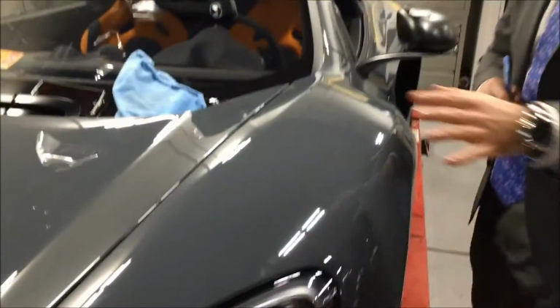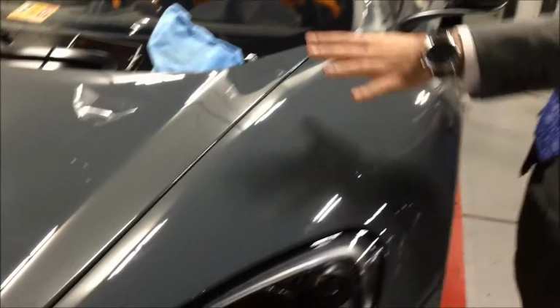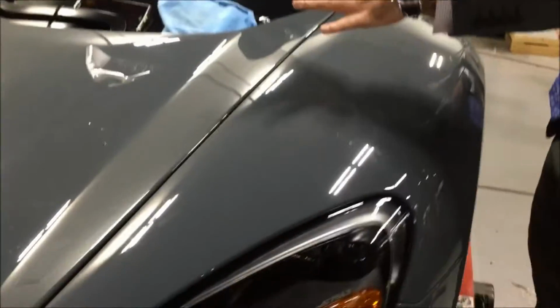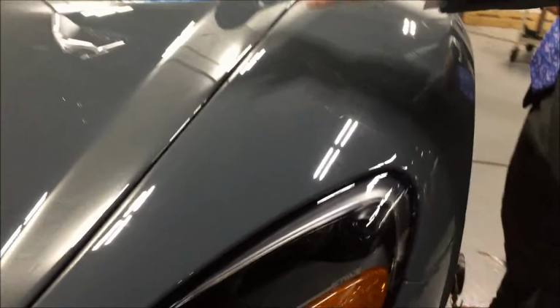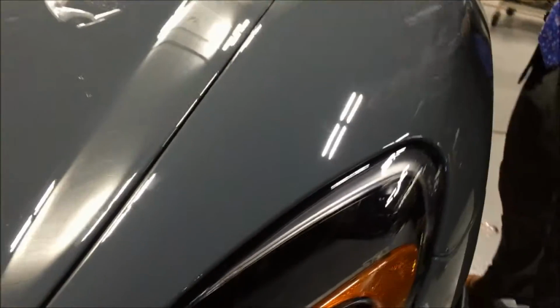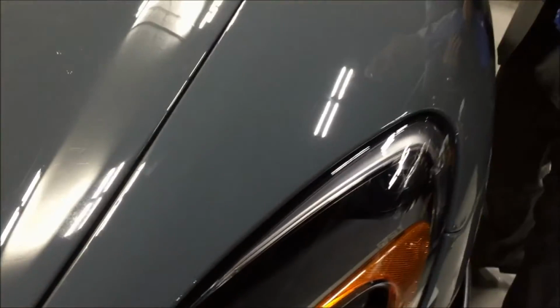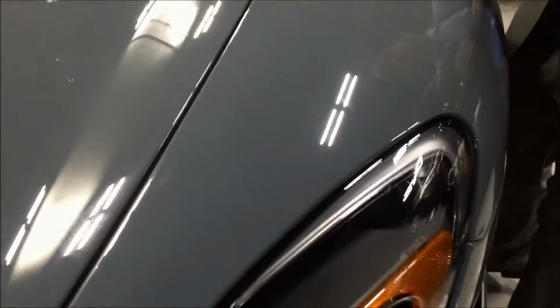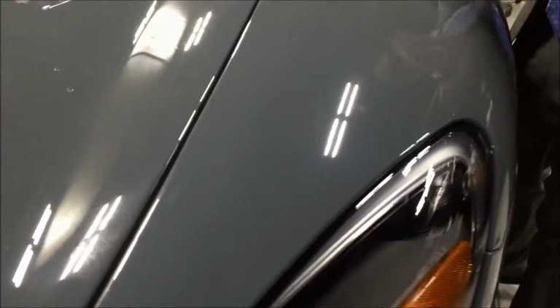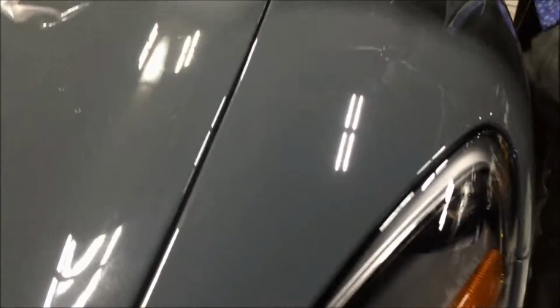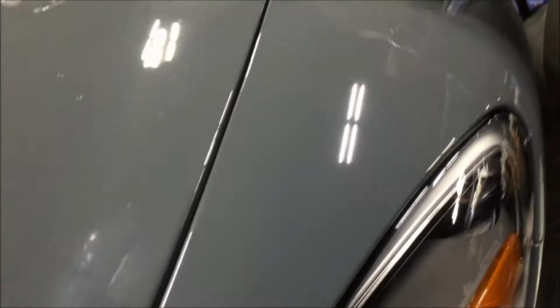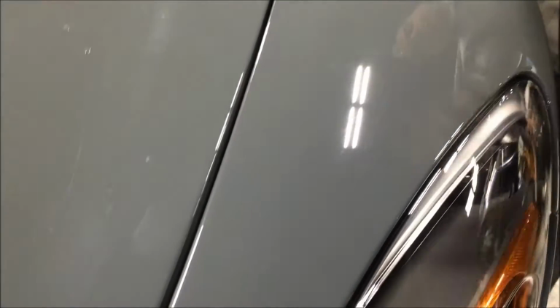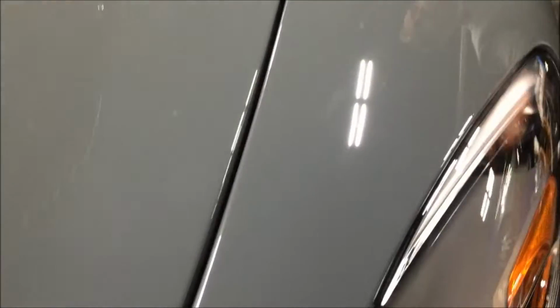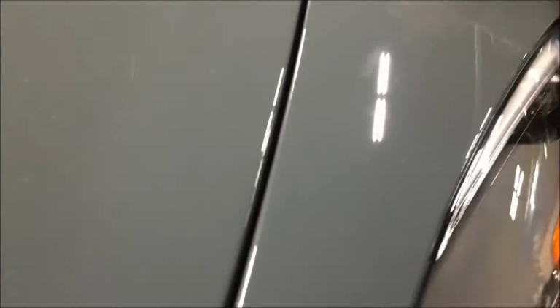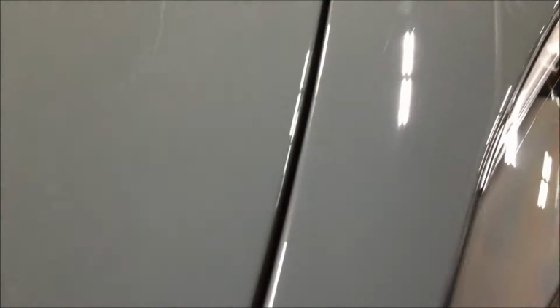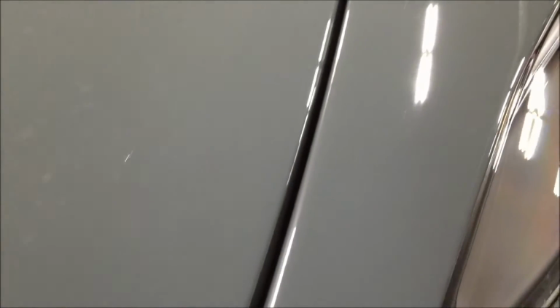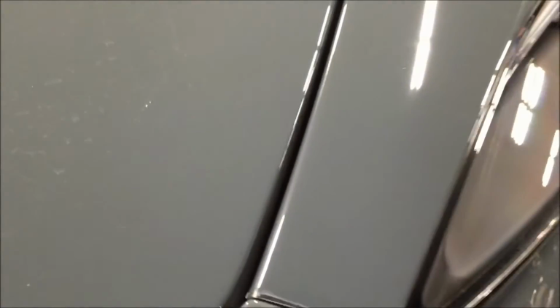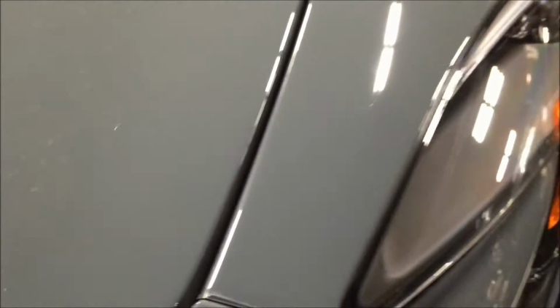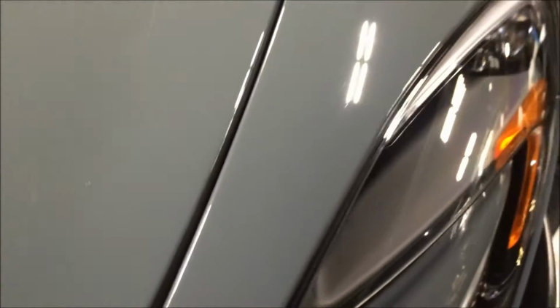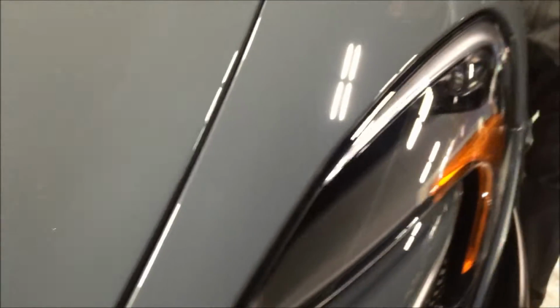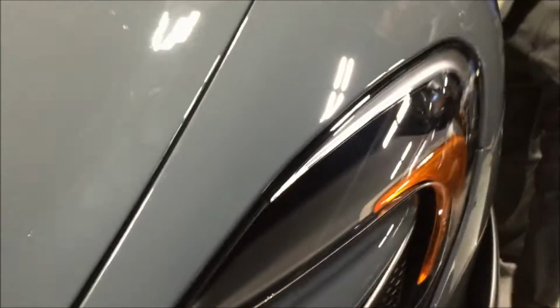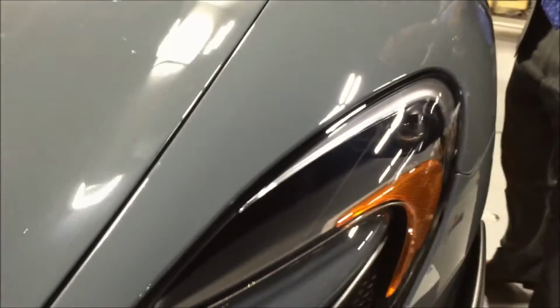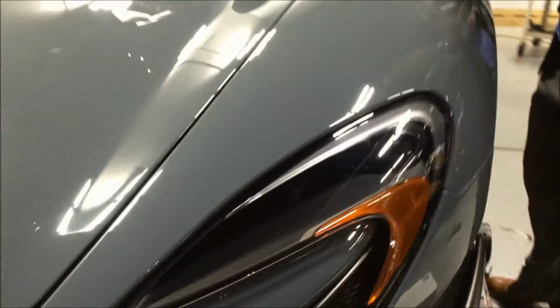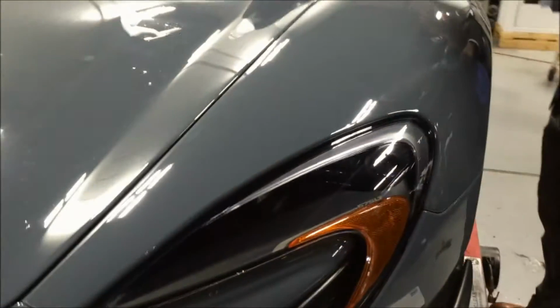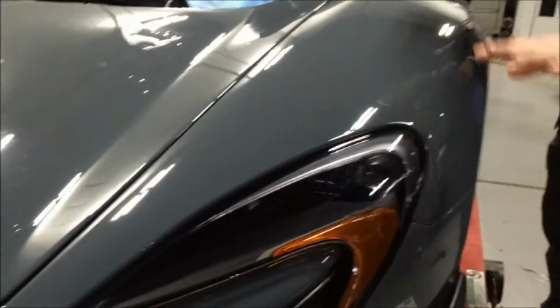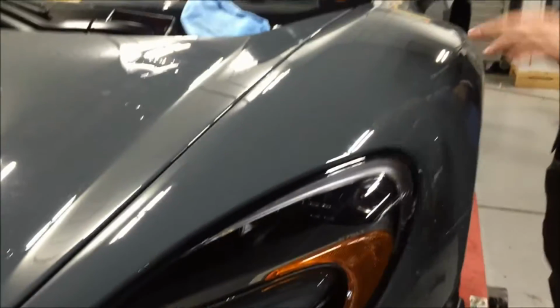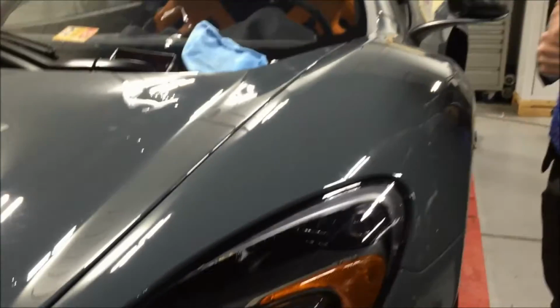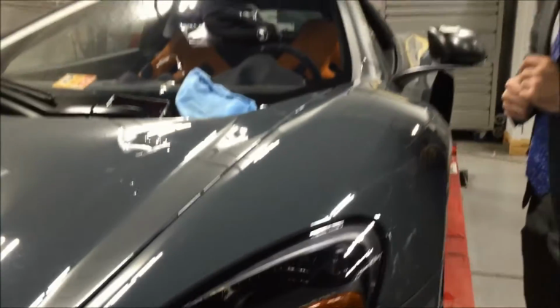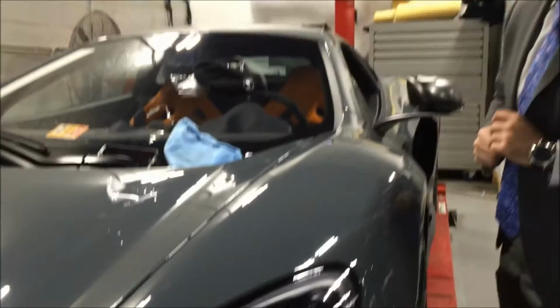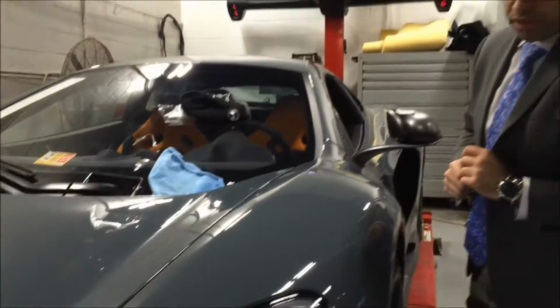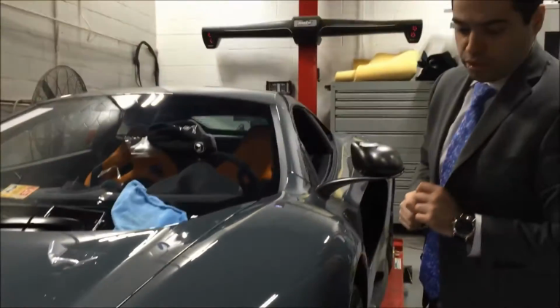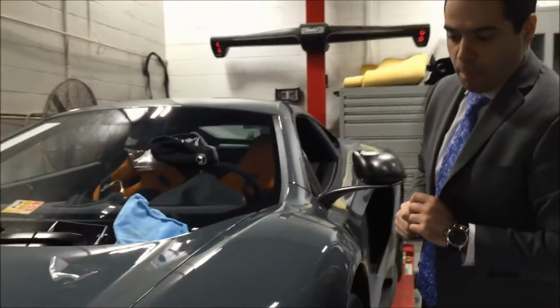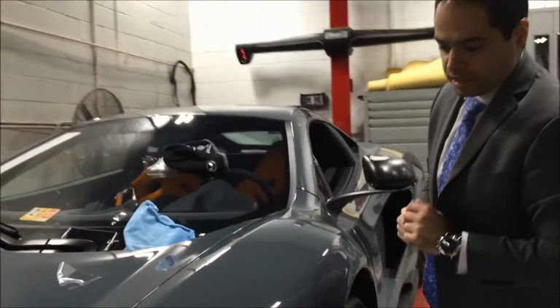And then we're putting the rest of the panels — the hood, the bumper, the glass, and all that. So as we do more, I'll keep posting you the updates.